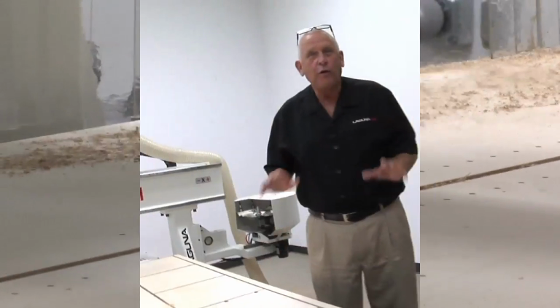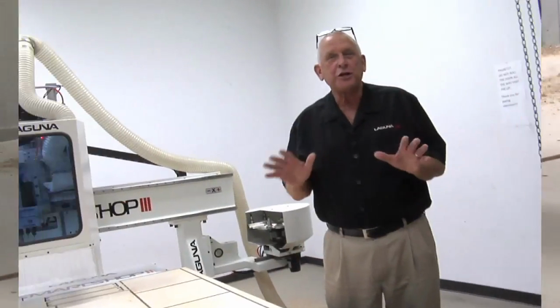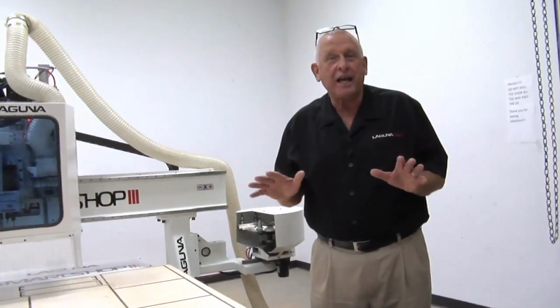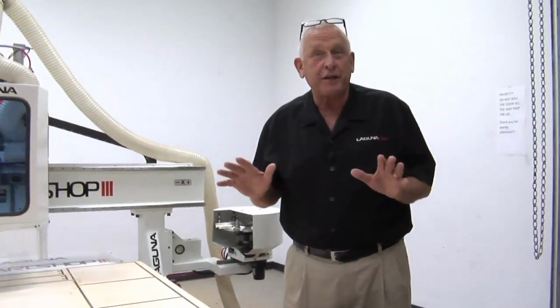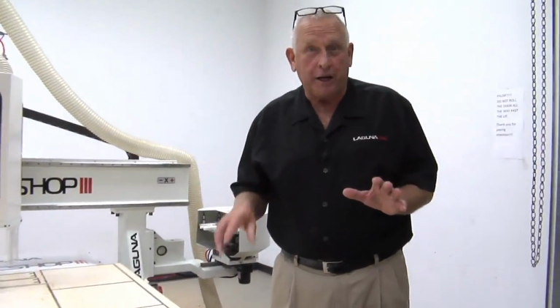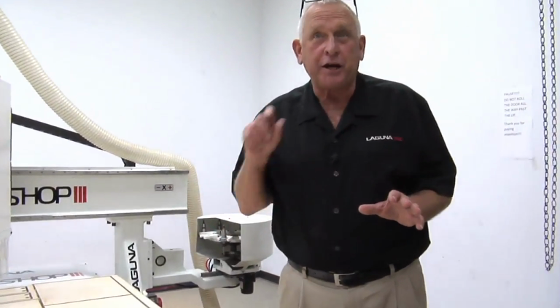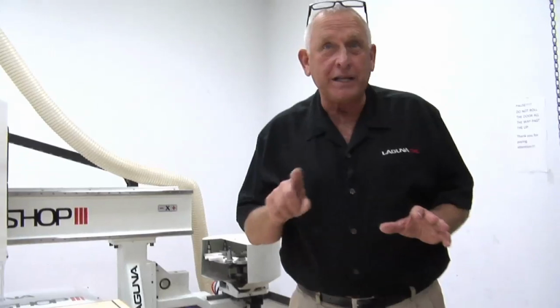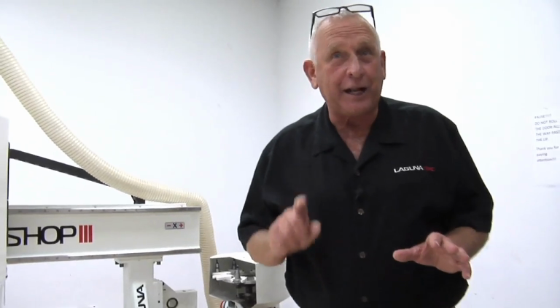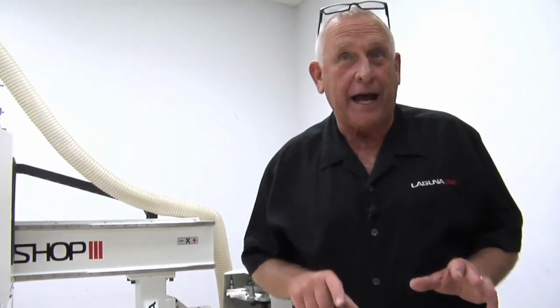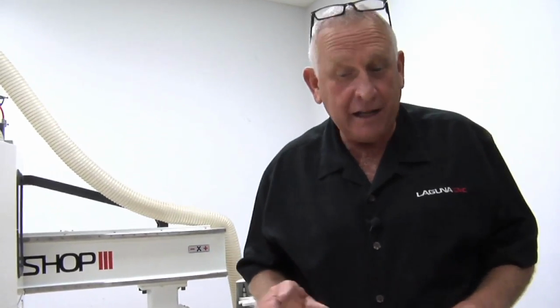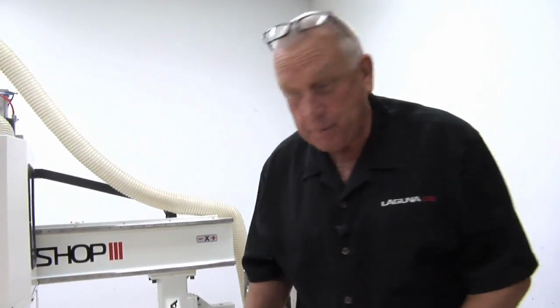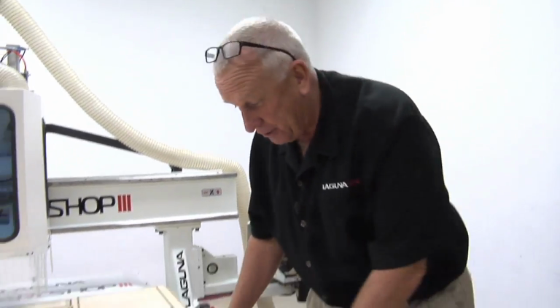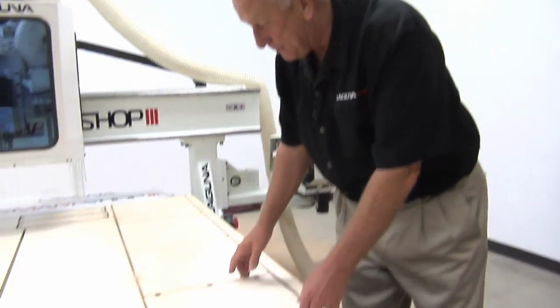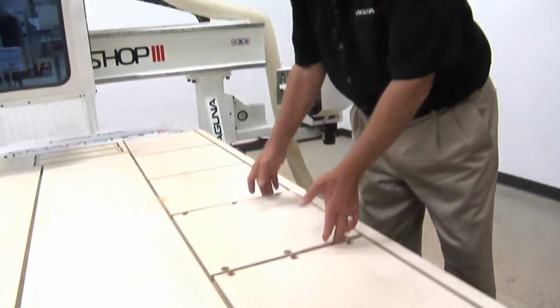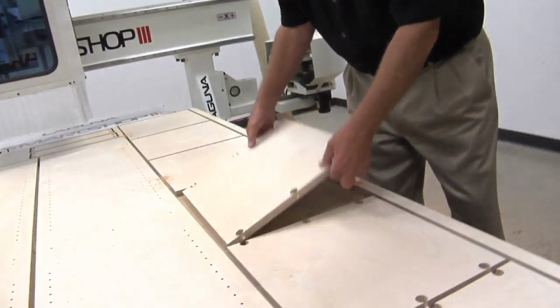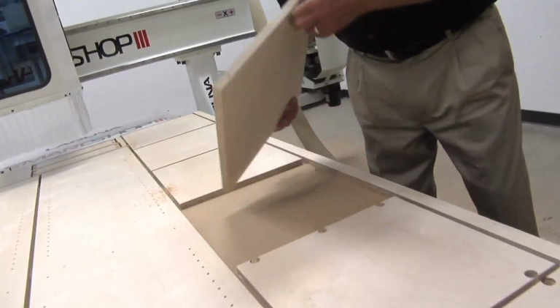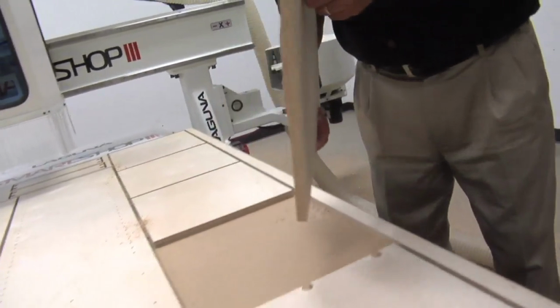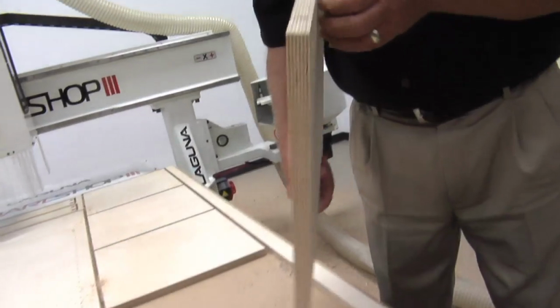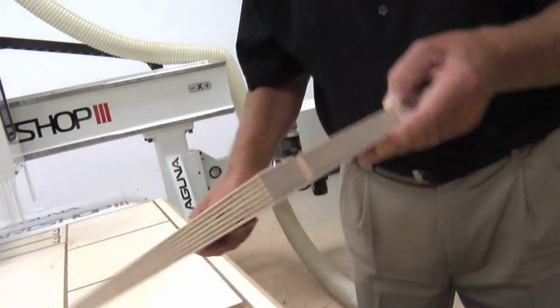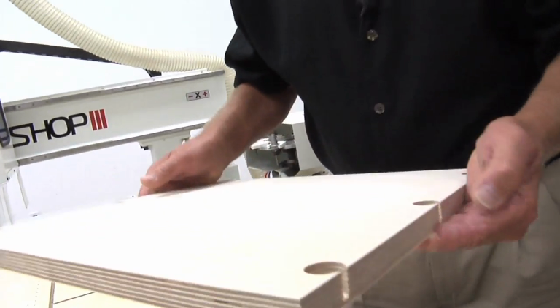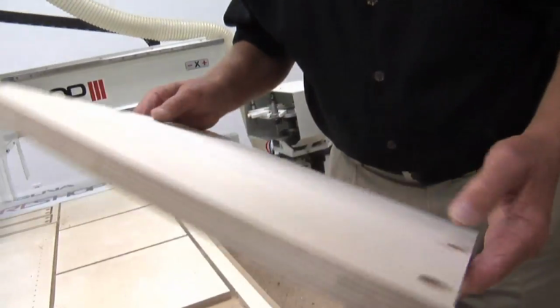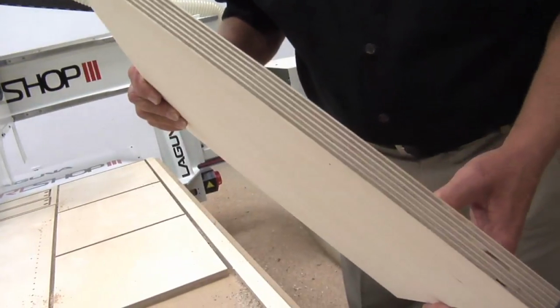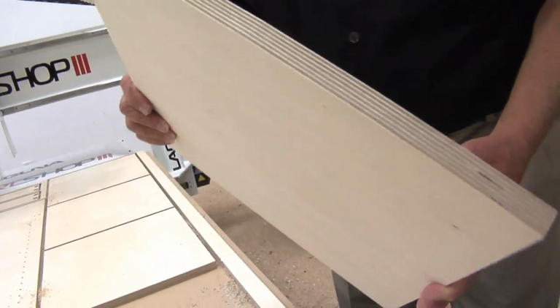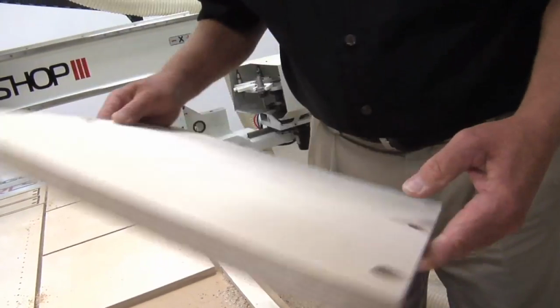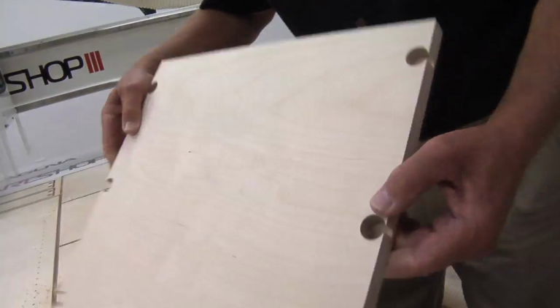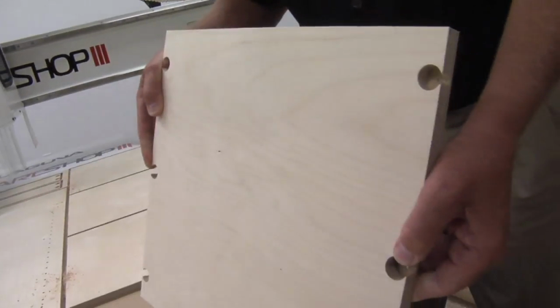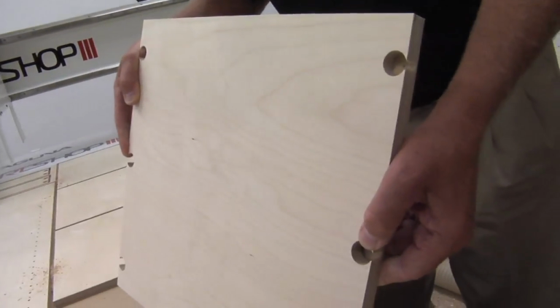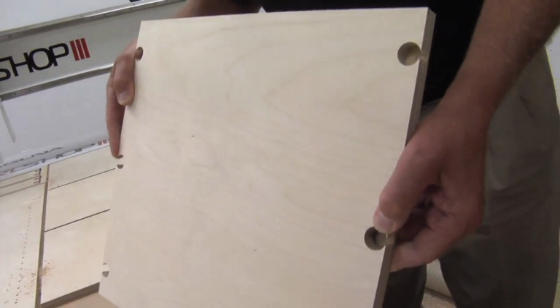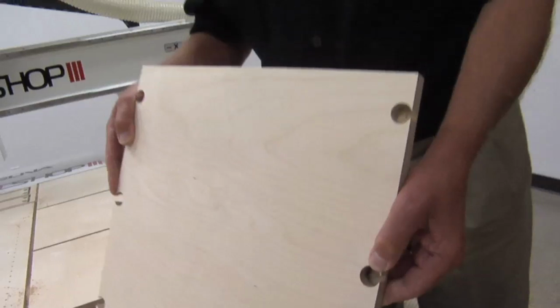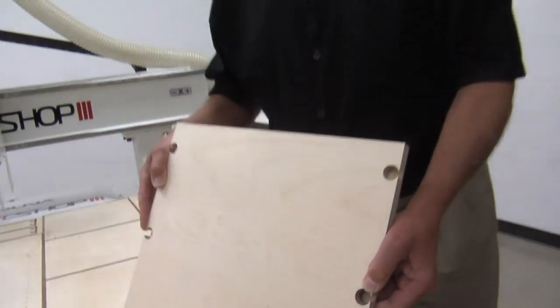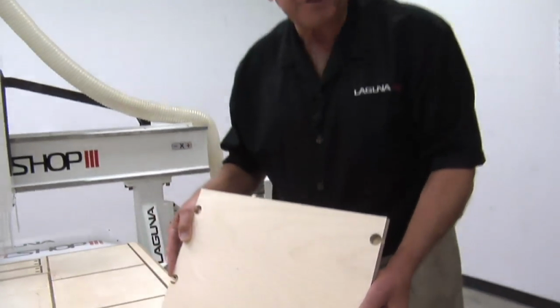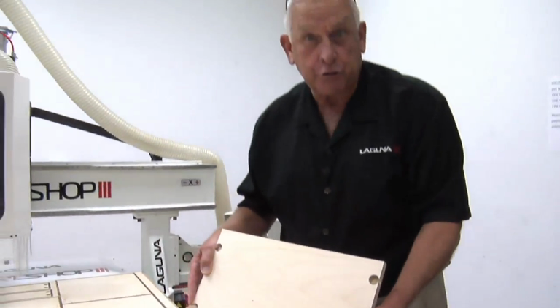As you can see, I left the dust shroud up so you can really see that cutter in action. These parts are absolutely perfect — beautiful edge finishes. Look at the accuracy, and it was so fast. That's what you get with a FANUC machine control.